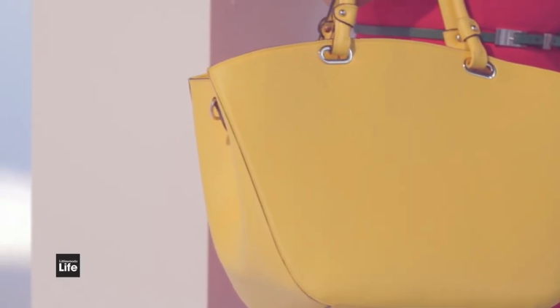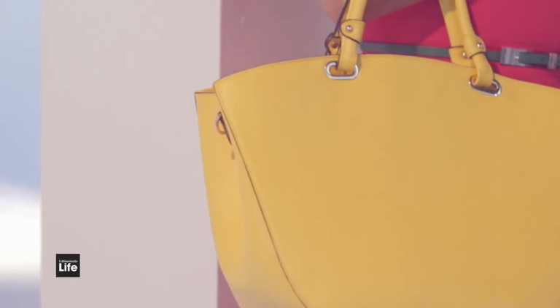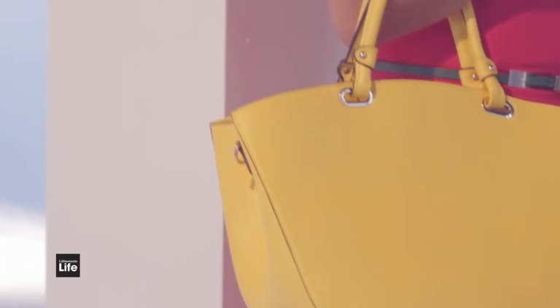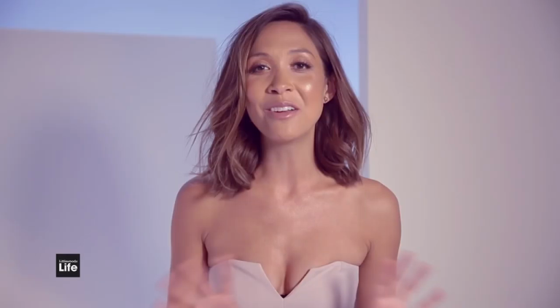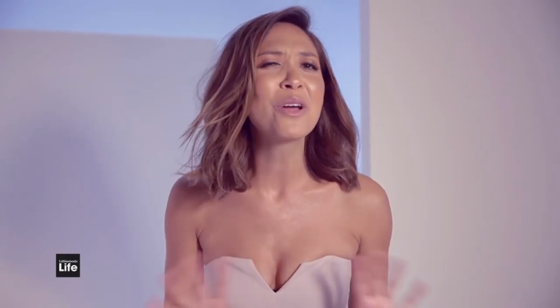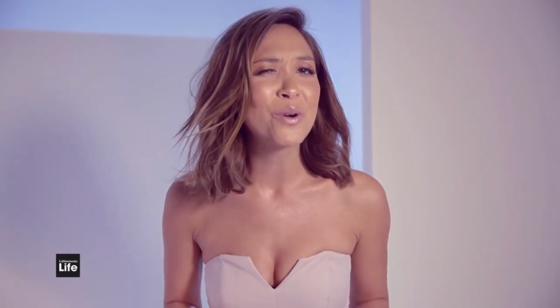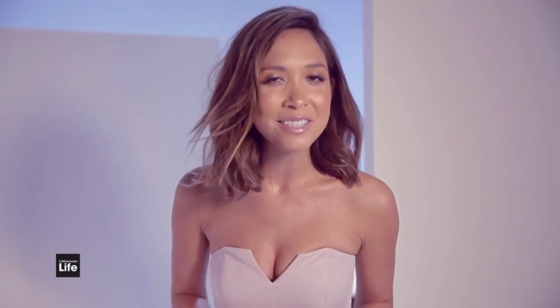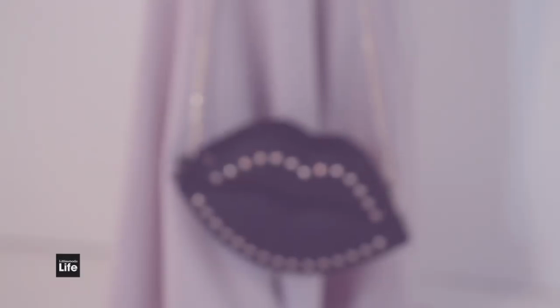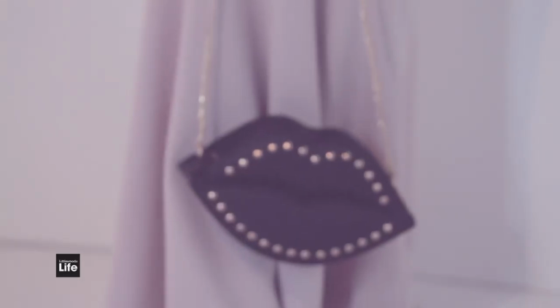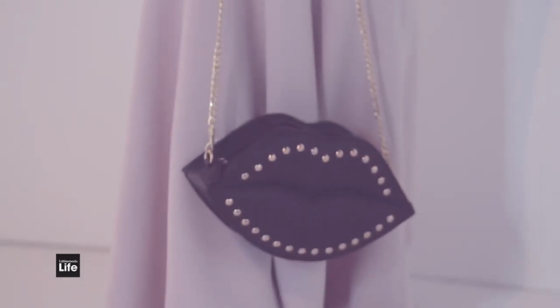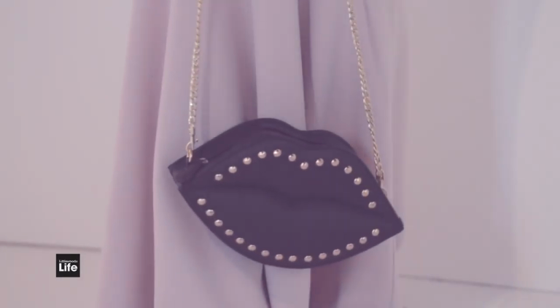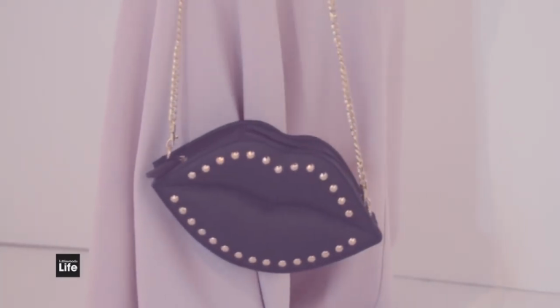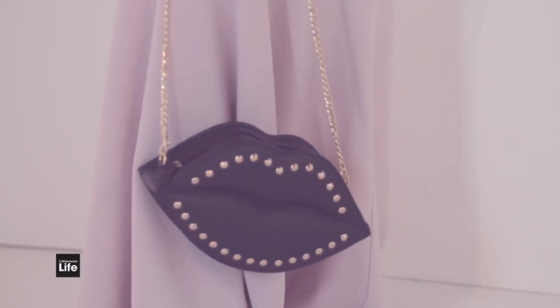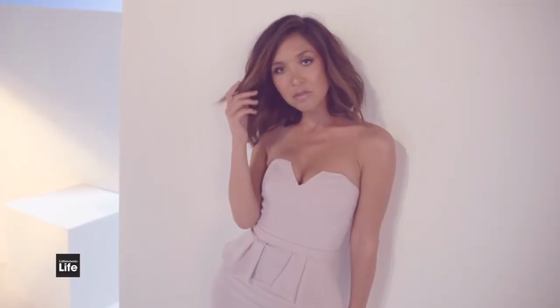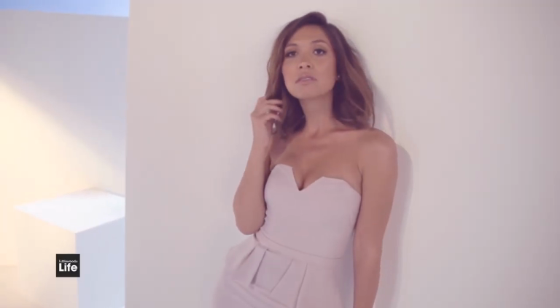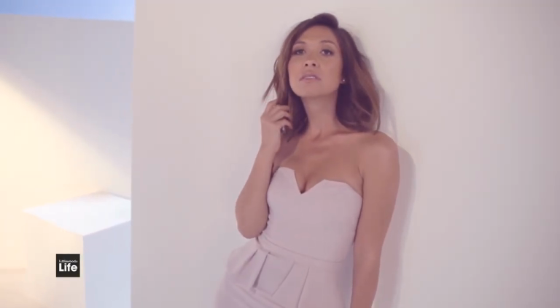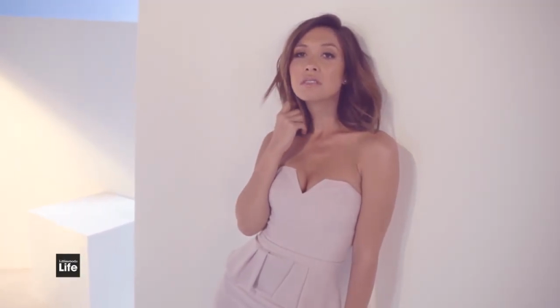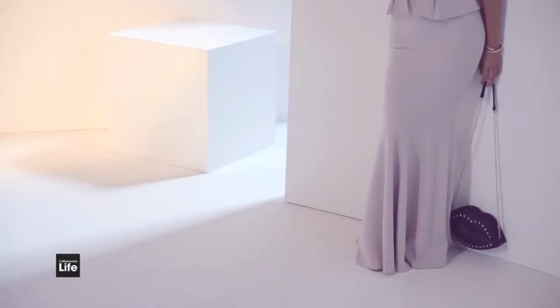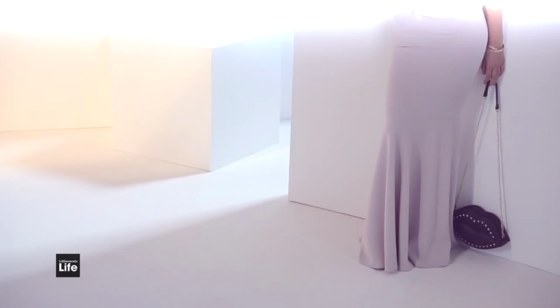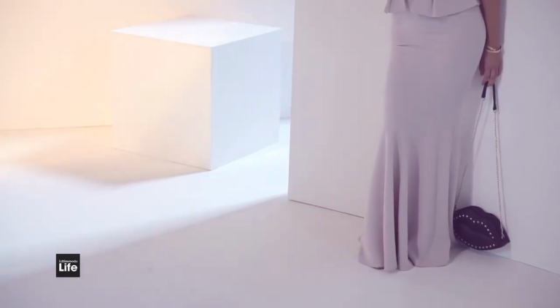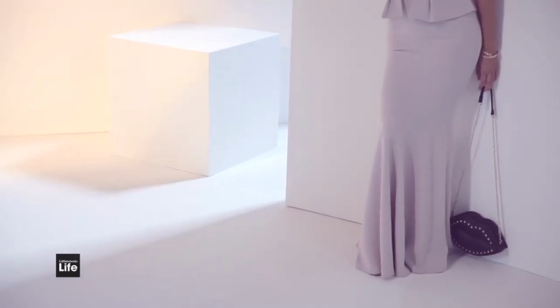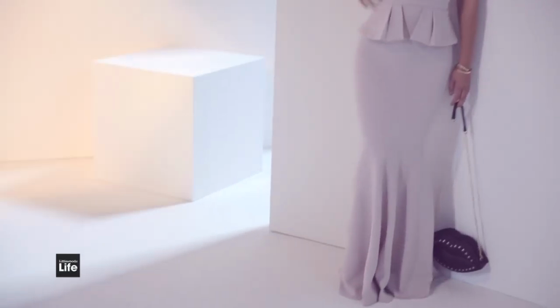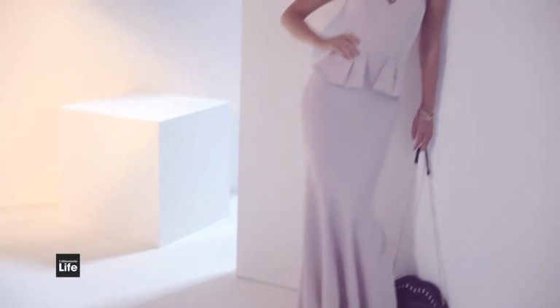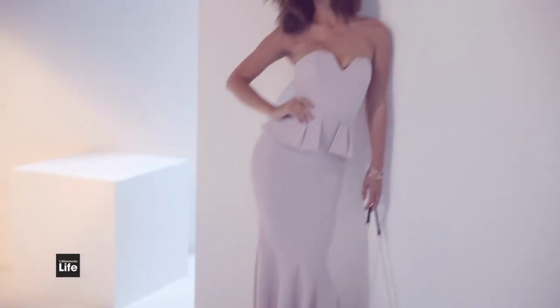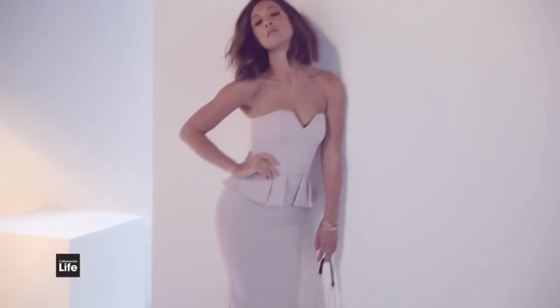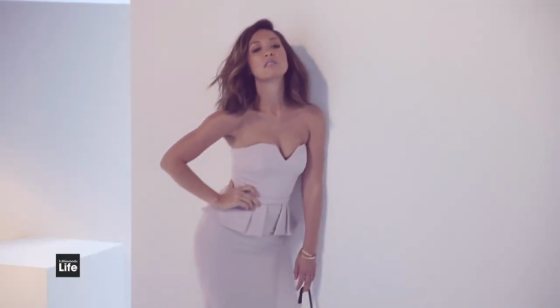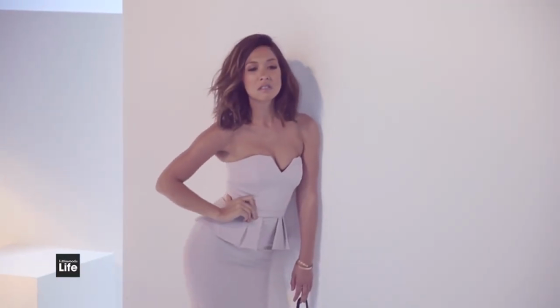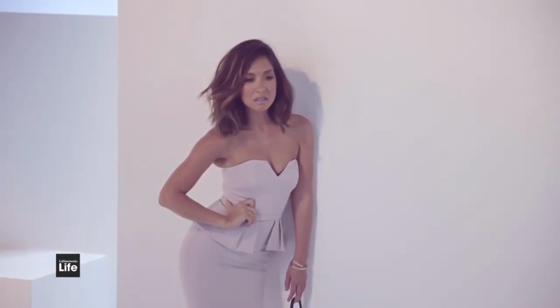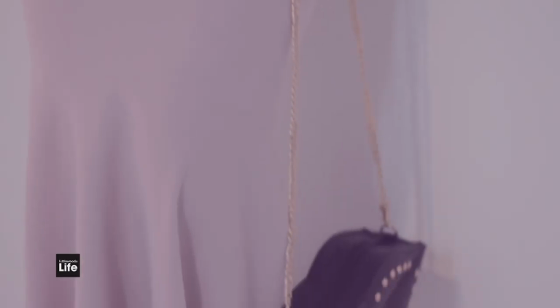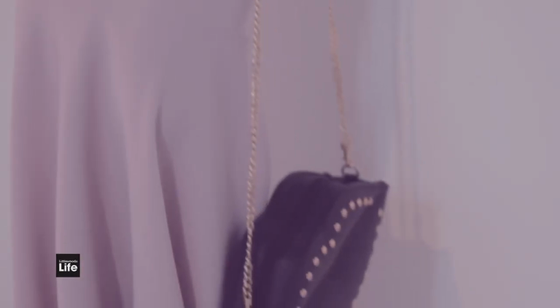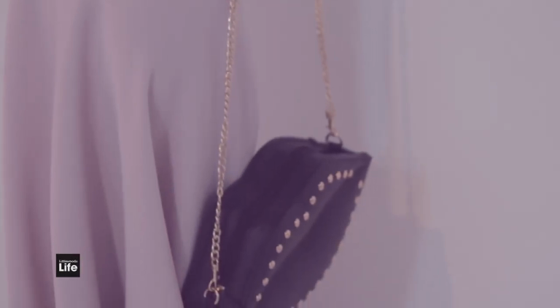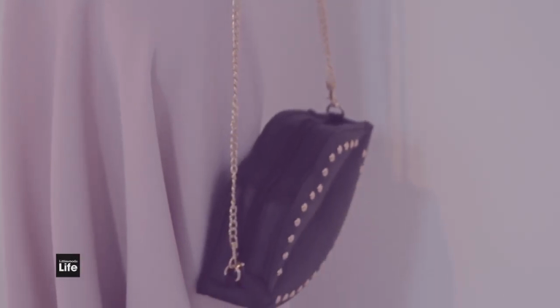And wait until you see the lining — I don't want to blow the surprise. The lips bag — far too cute. And again, it's a good size. It just goes perfectly with any outfit. A black lips bag is going to match anything.